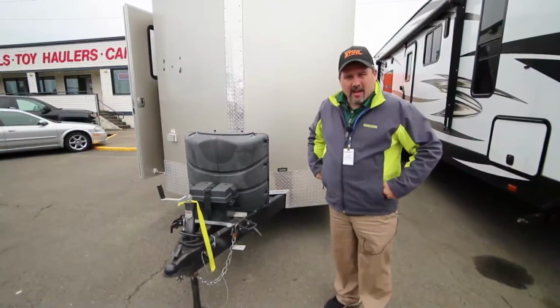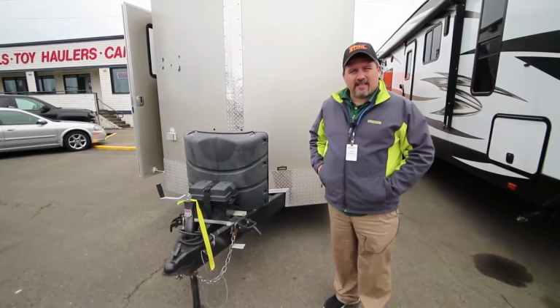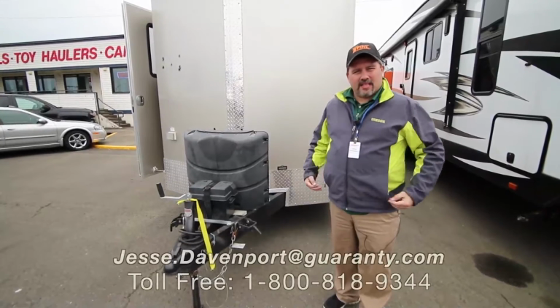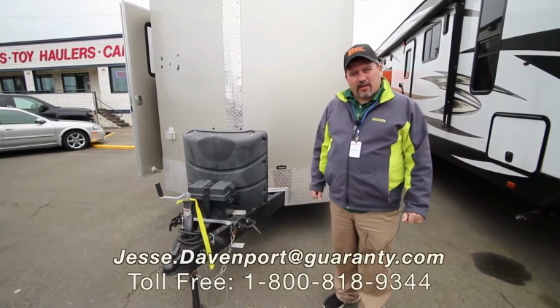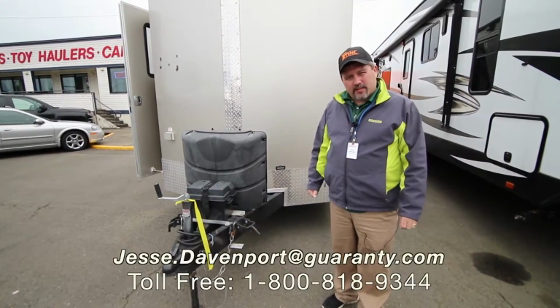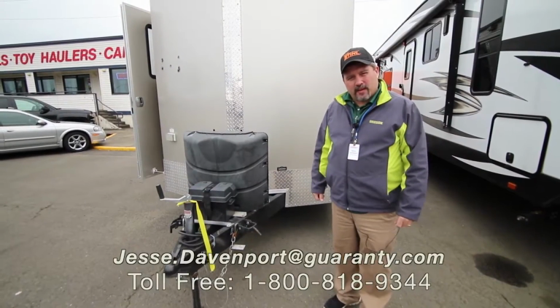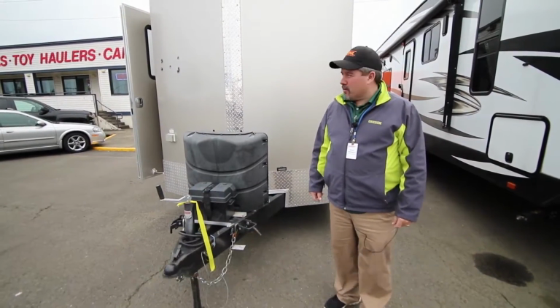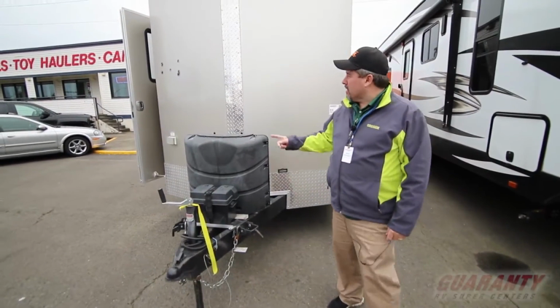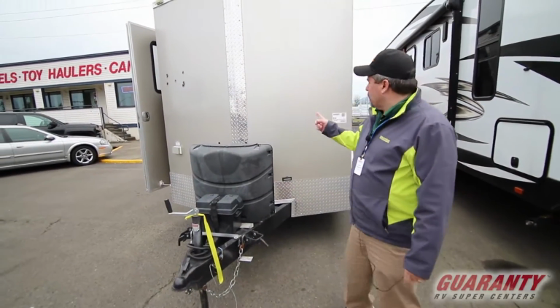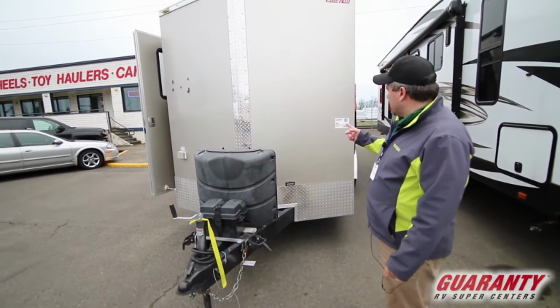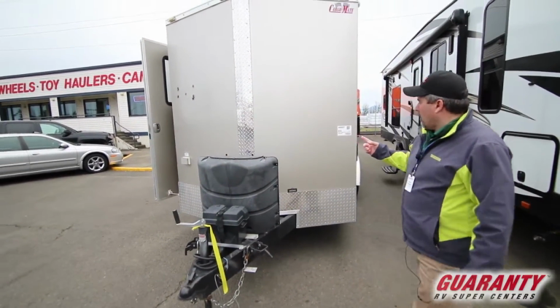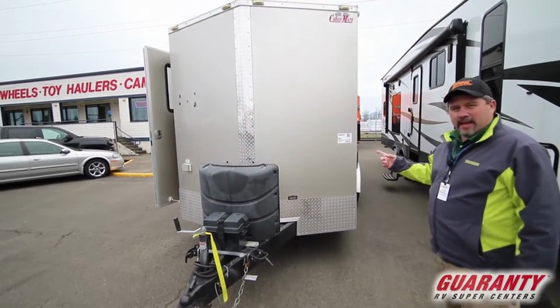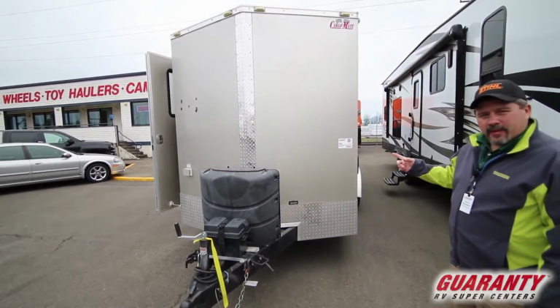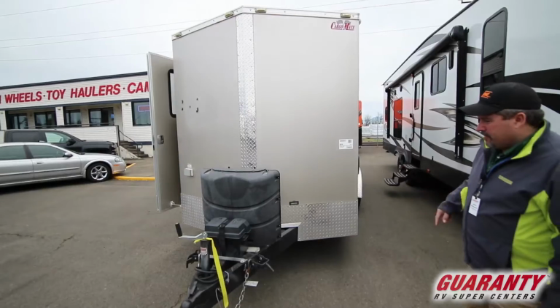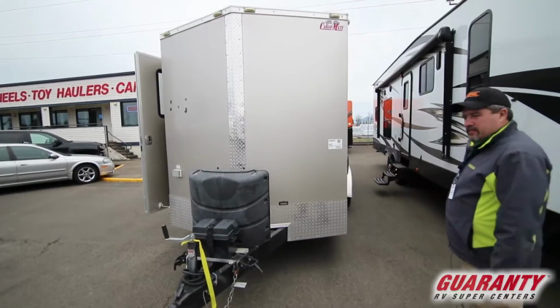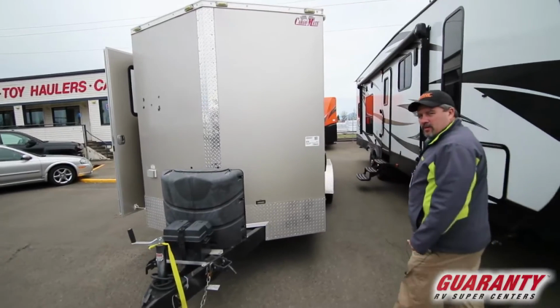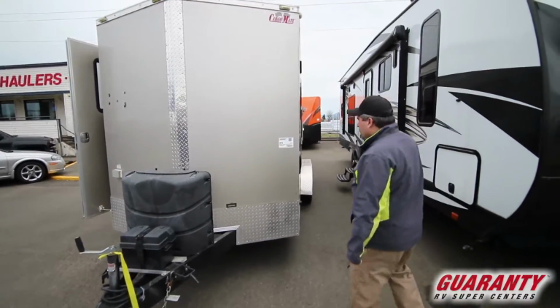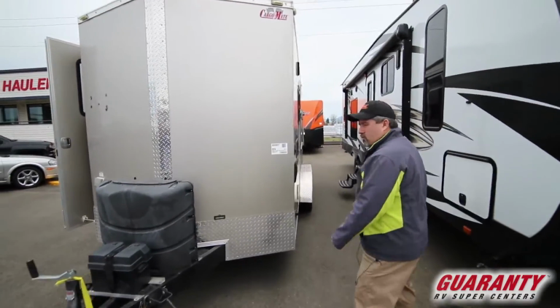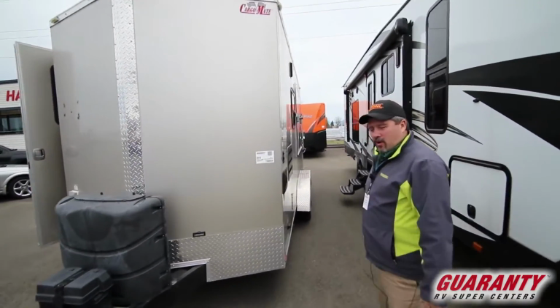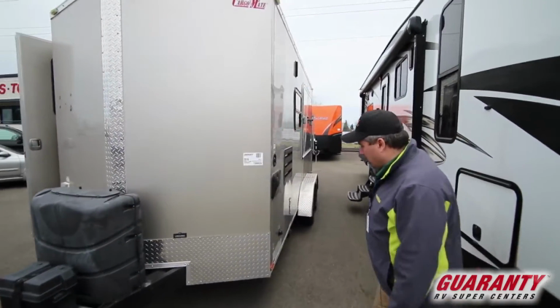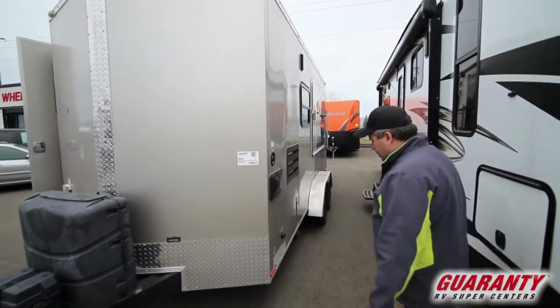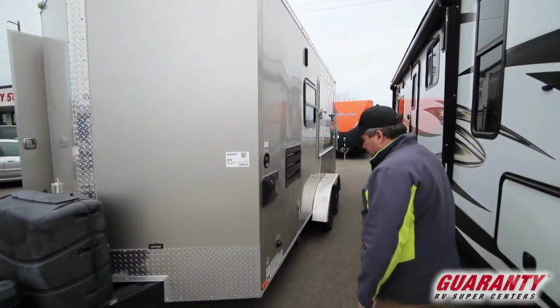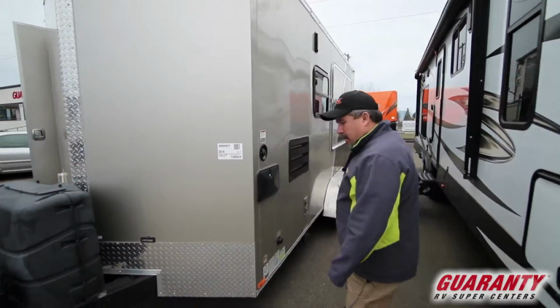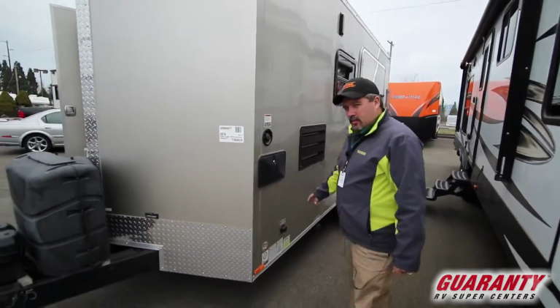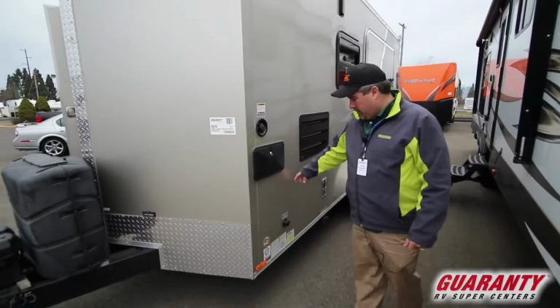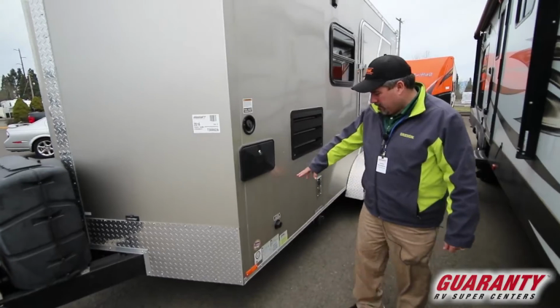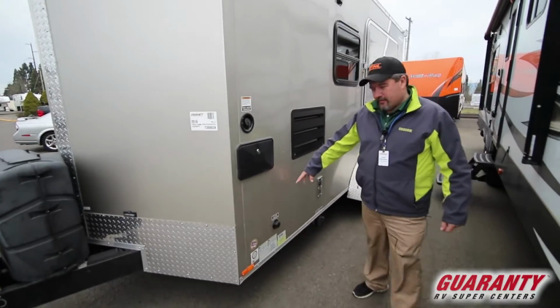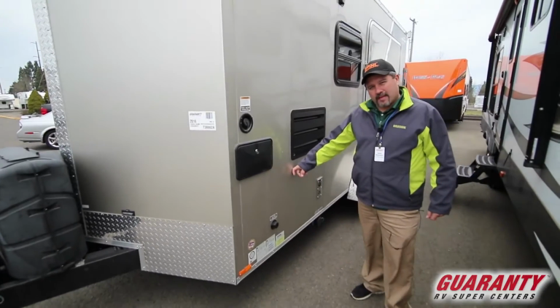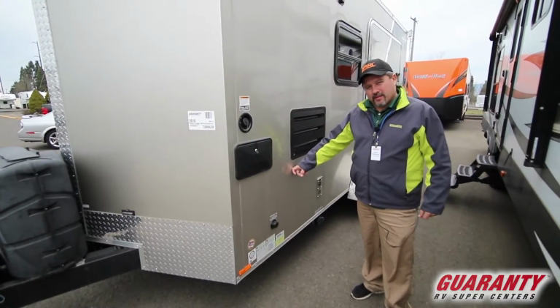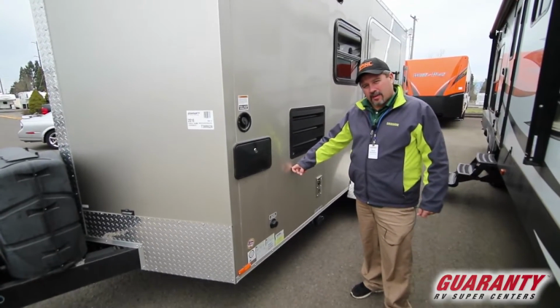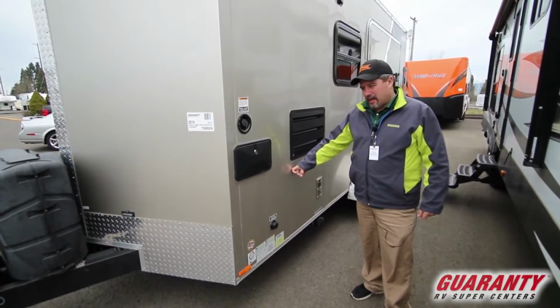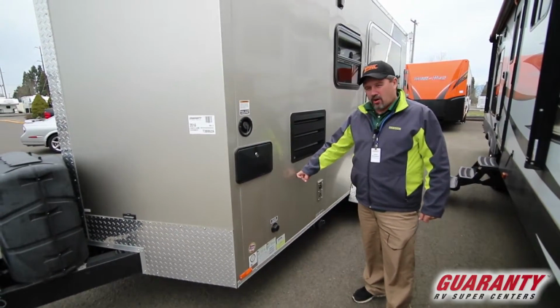Hey guys, this is Jesse from Guaranty RV Supercenter. Today we're going to take a look at a 2016 Cargo Mate. It's a little tent trailer cargo hauler. What's nice about this is it weighs about 4,000 pounds and has got 3,000 pounds of cargo capacity.